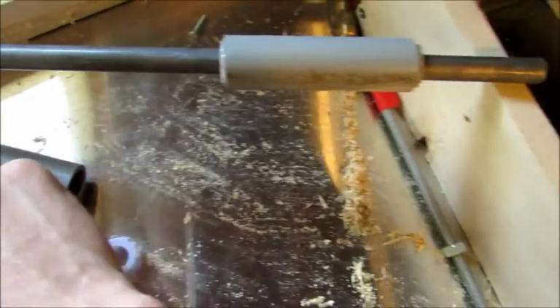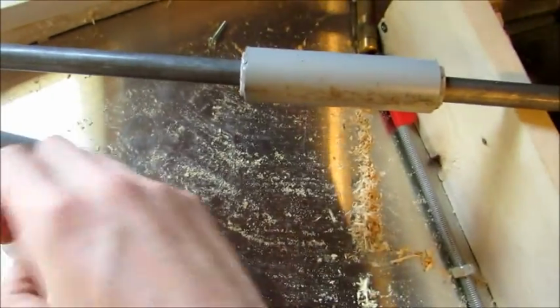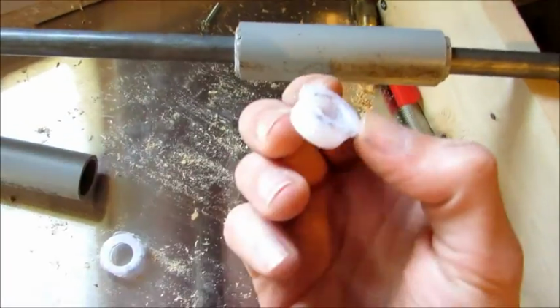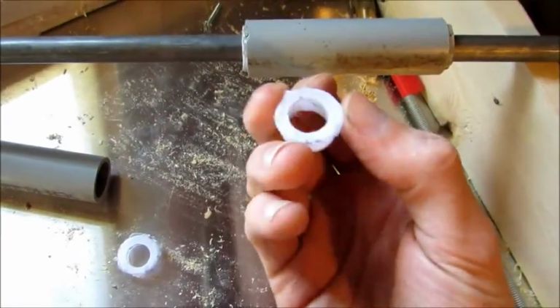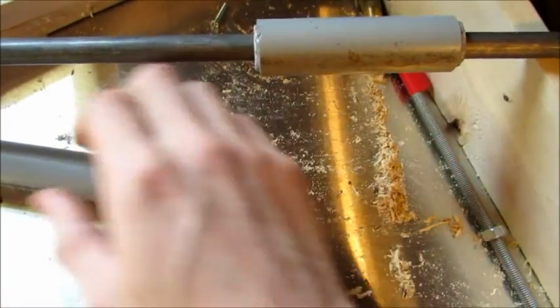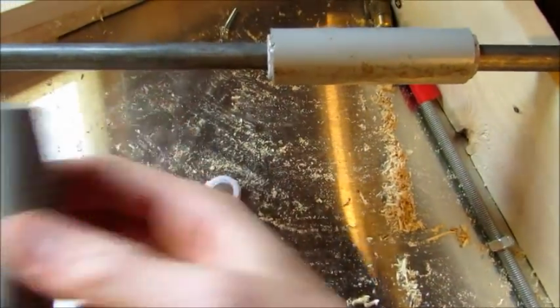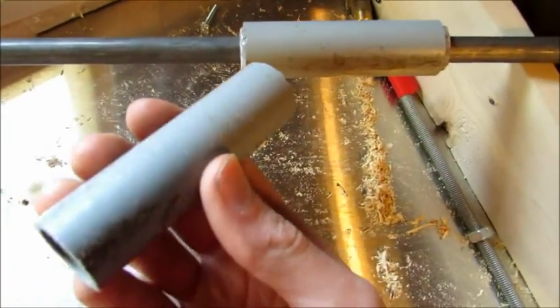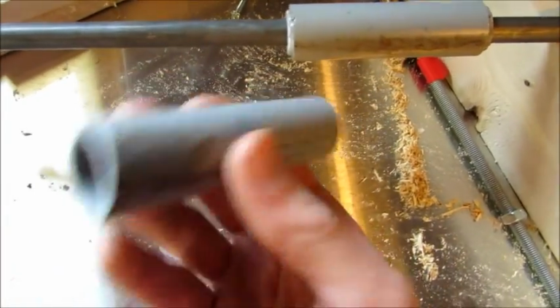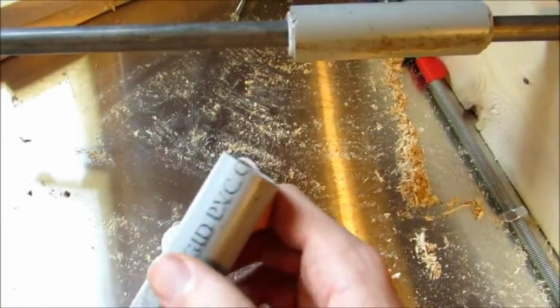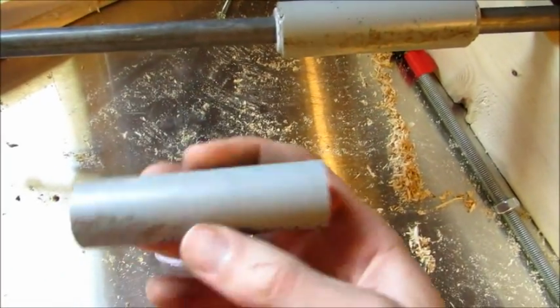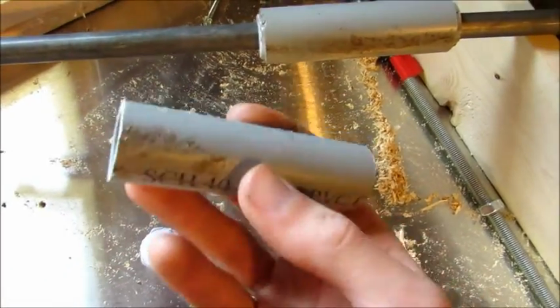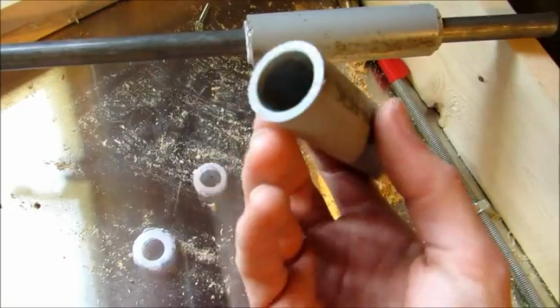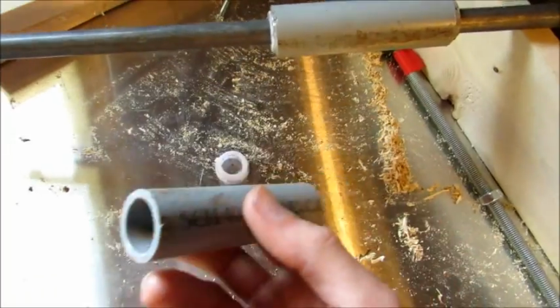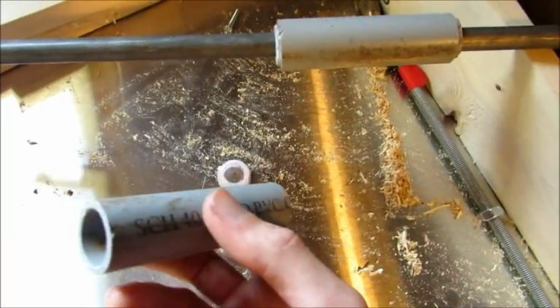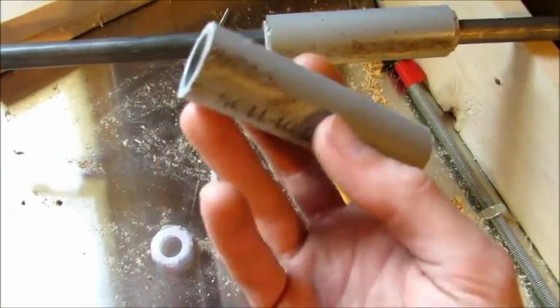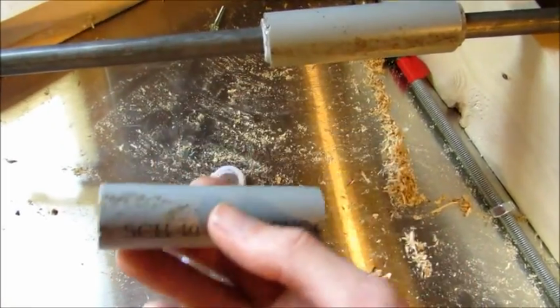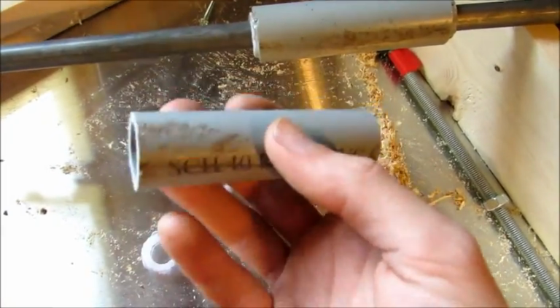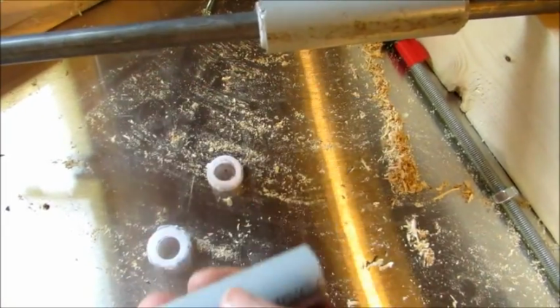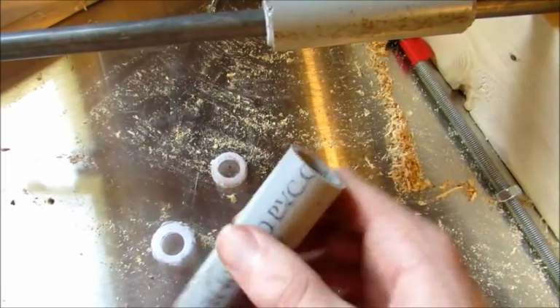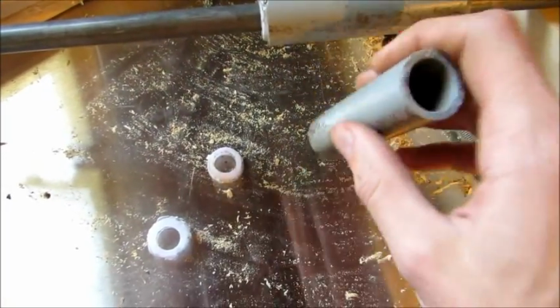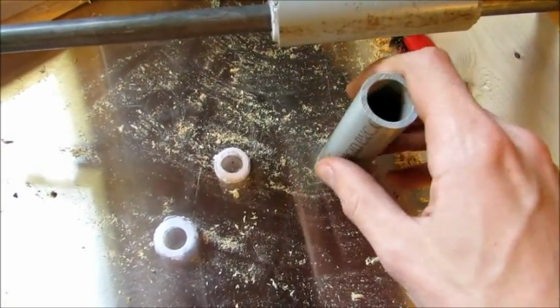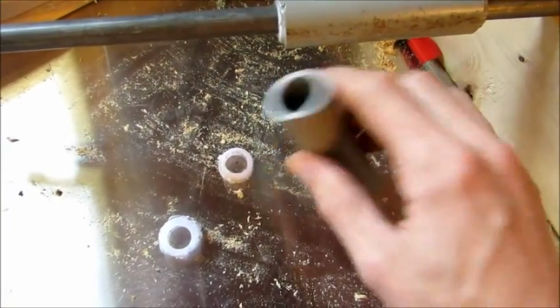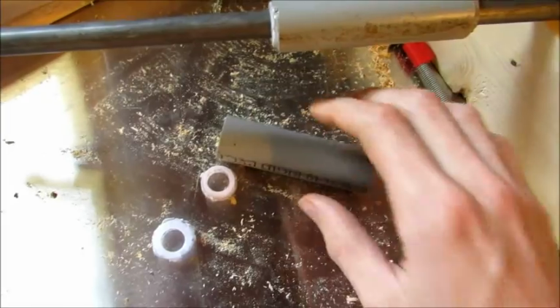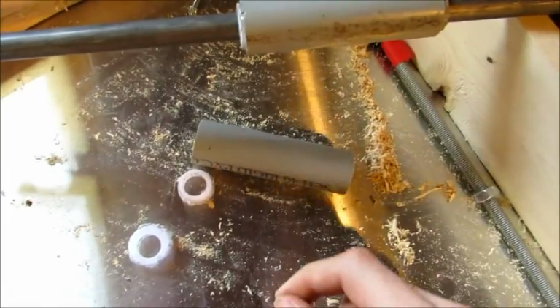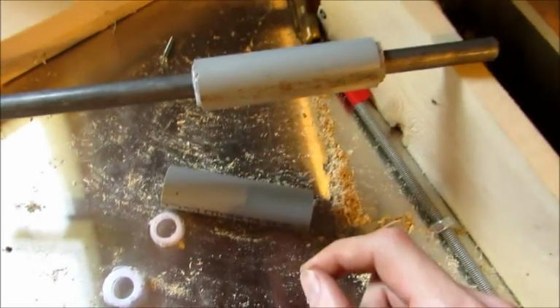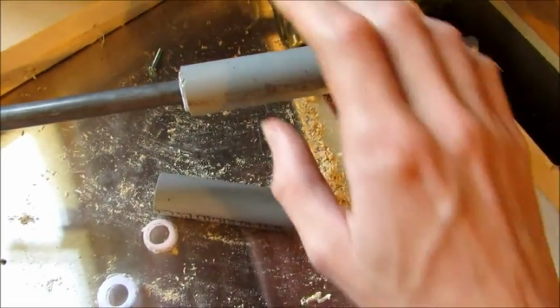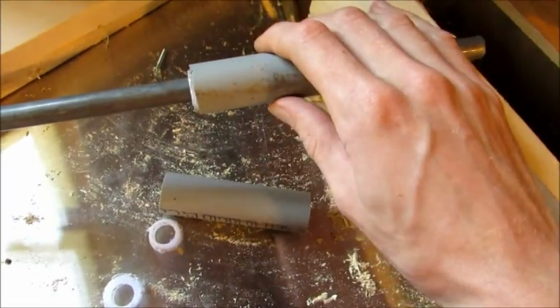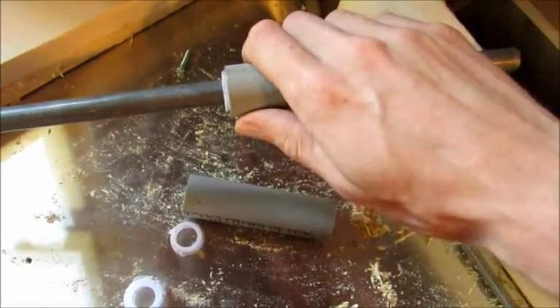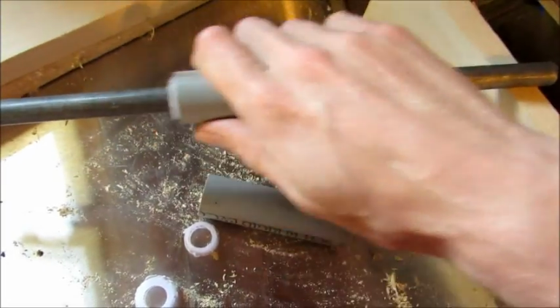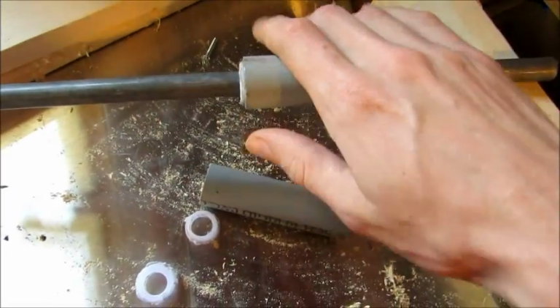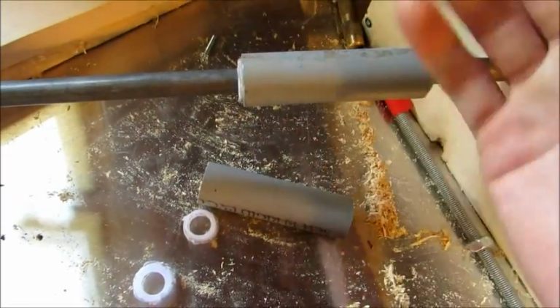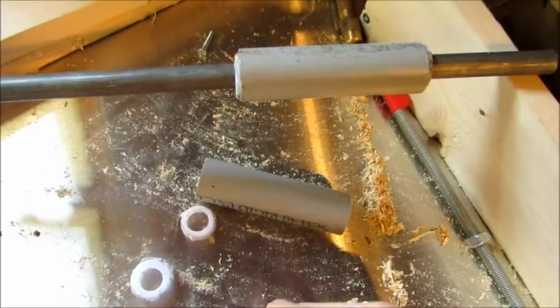Like I said, the bushings are from the dollar store. The conduit is just cut-off pieces — you don't need to buy a full length. But even if you do, you can build a lot of these from one 8-foot length. Super cheap, super strong, super easy to make.